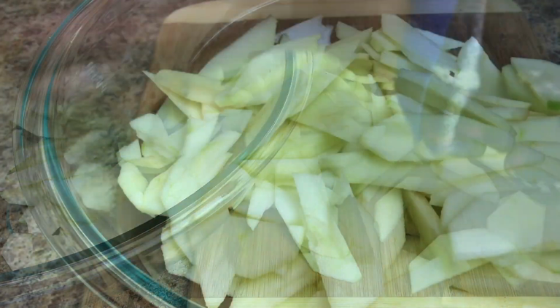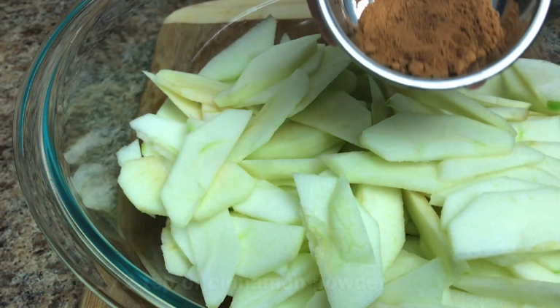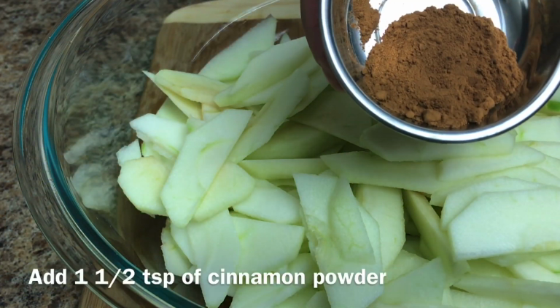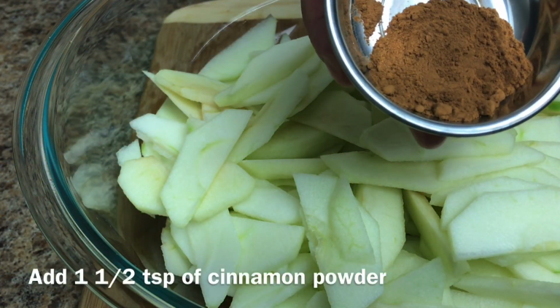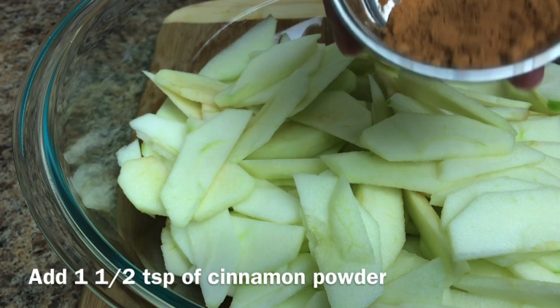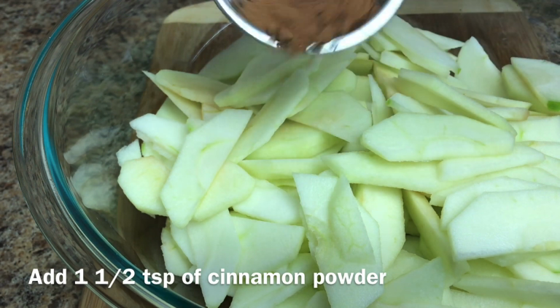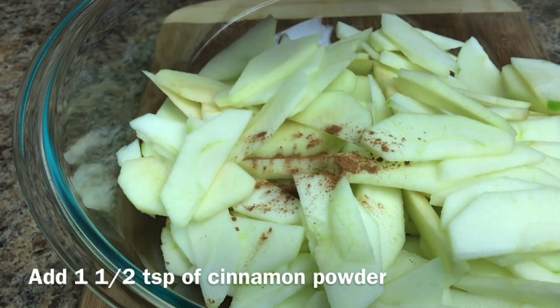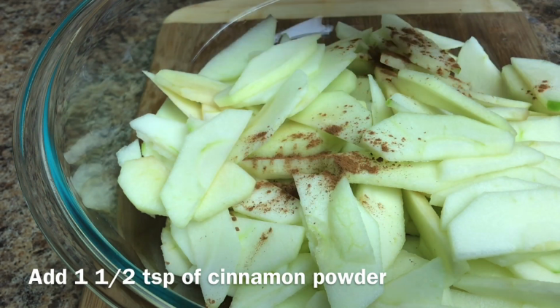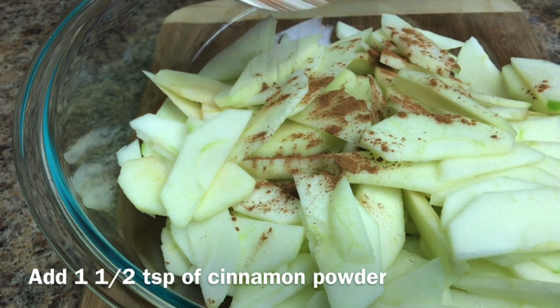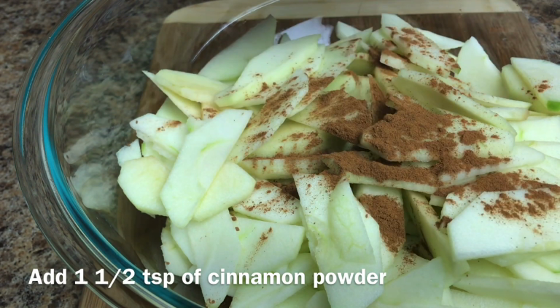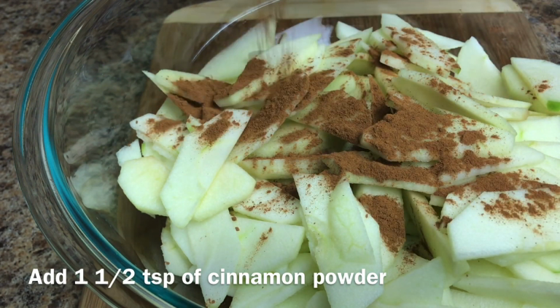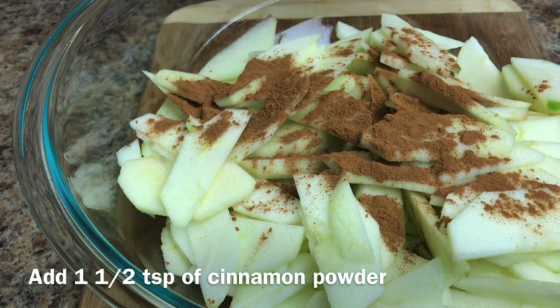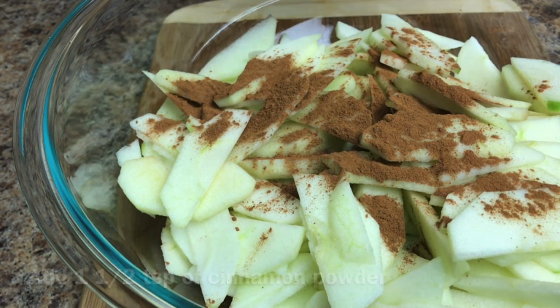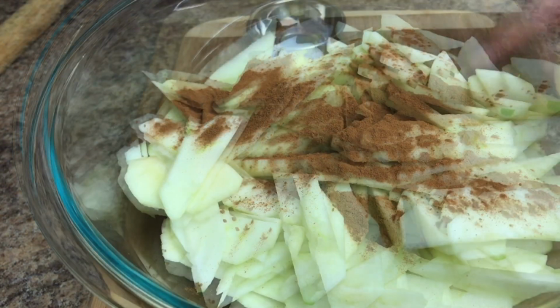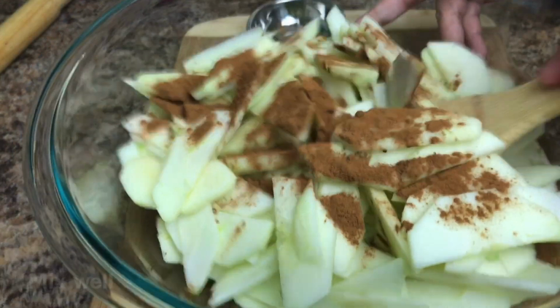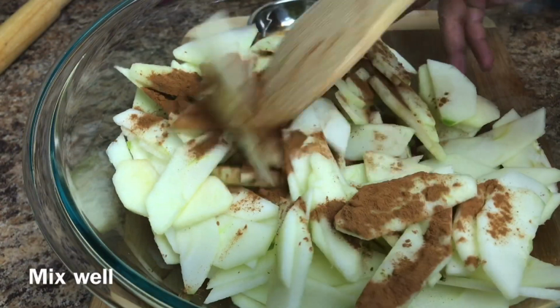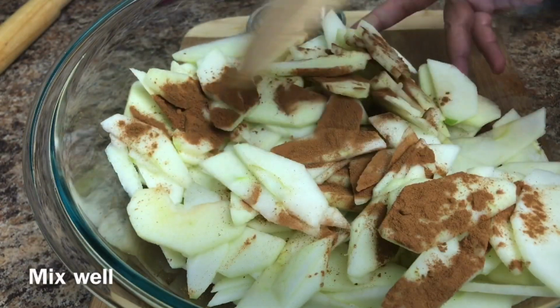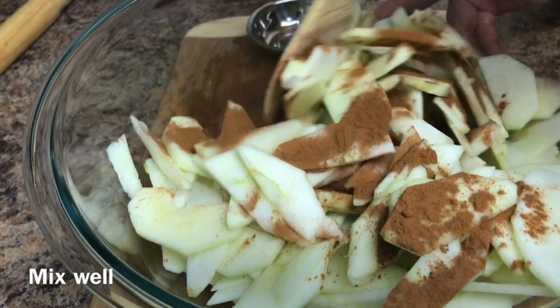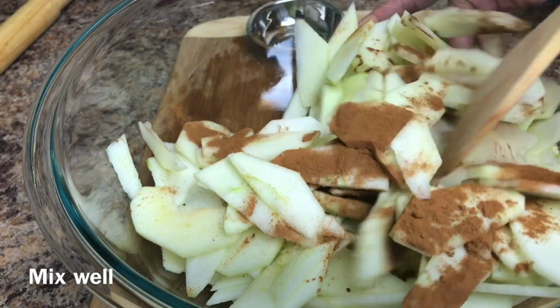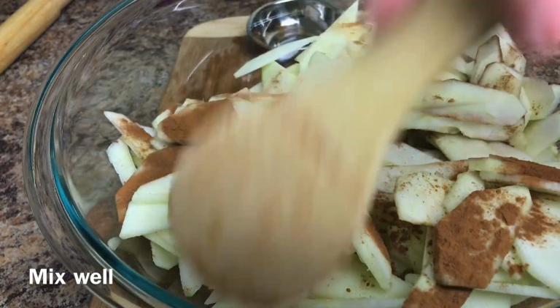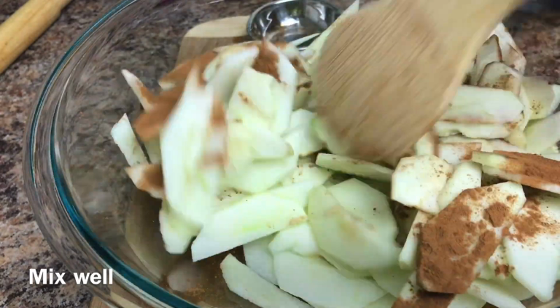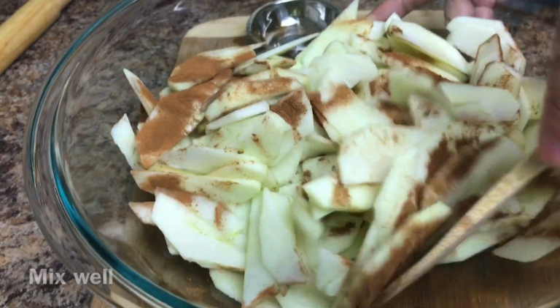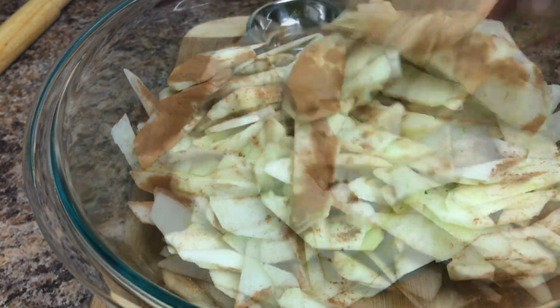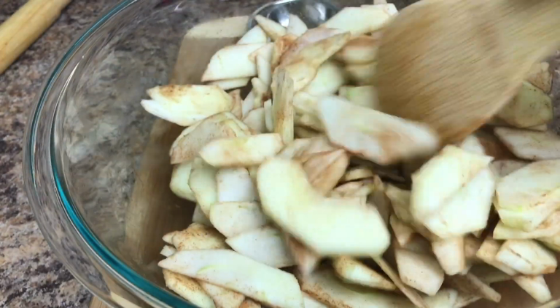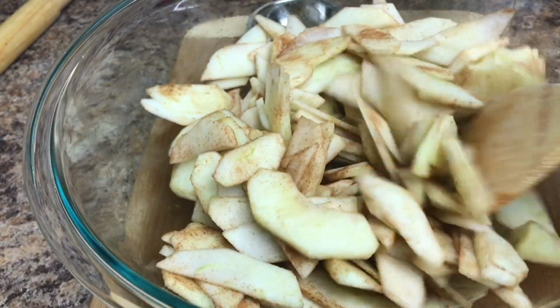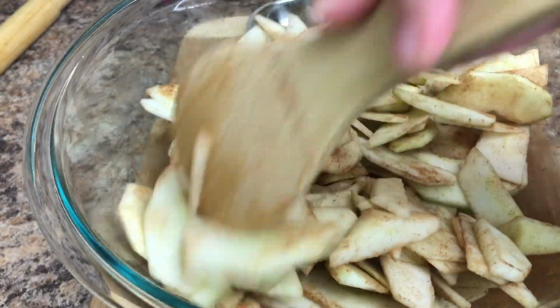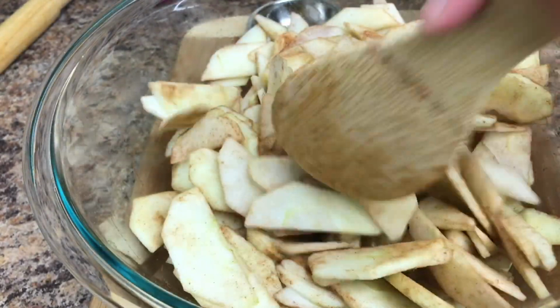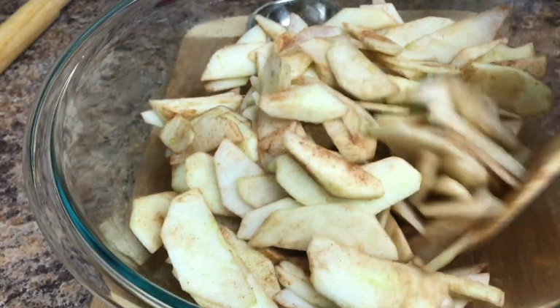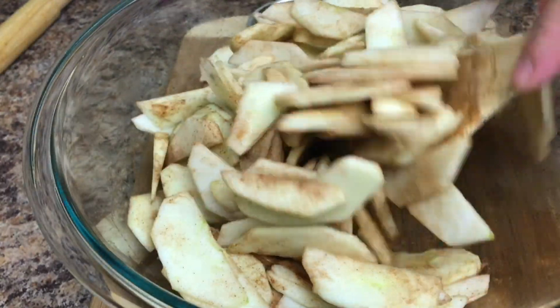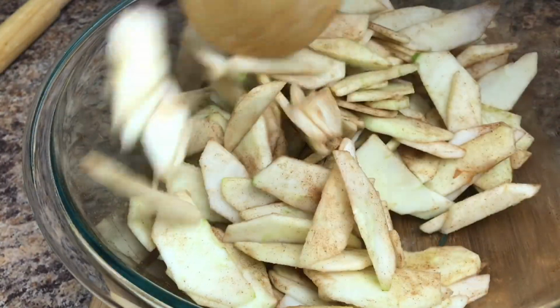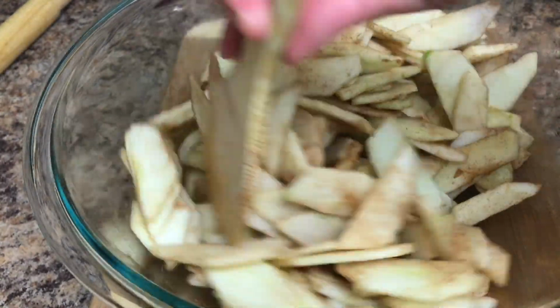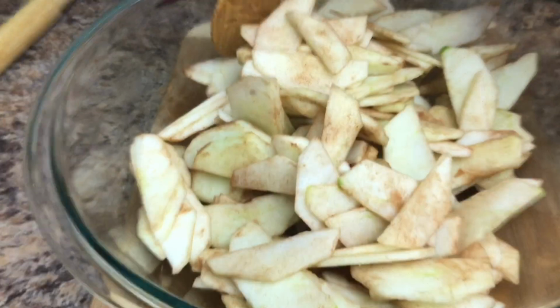Let's add the cinnamon and mix this well. Make sure to coat the apples with the cinnamon.